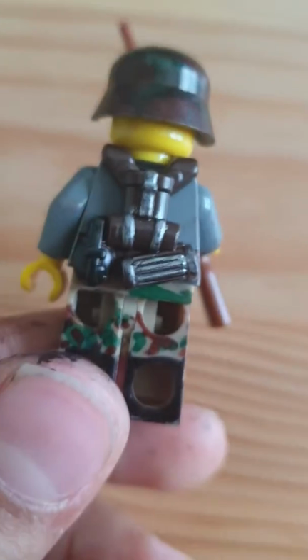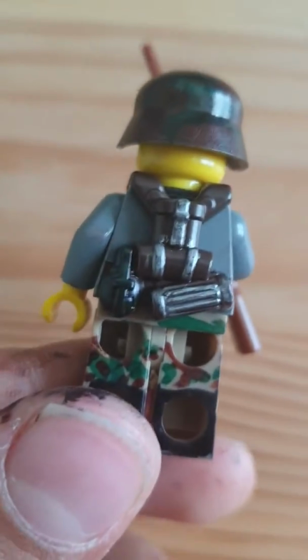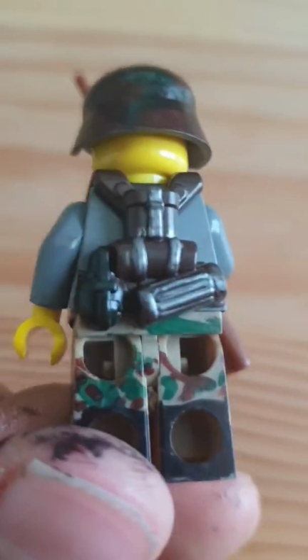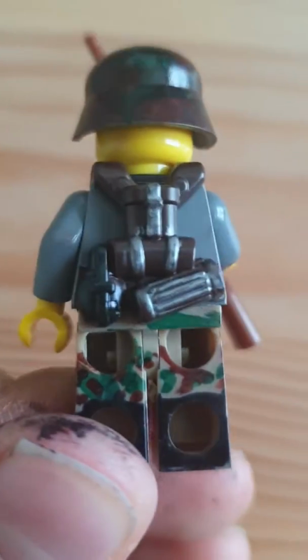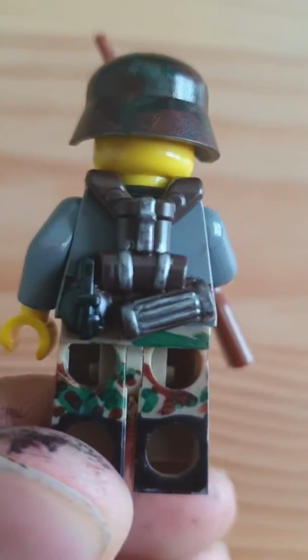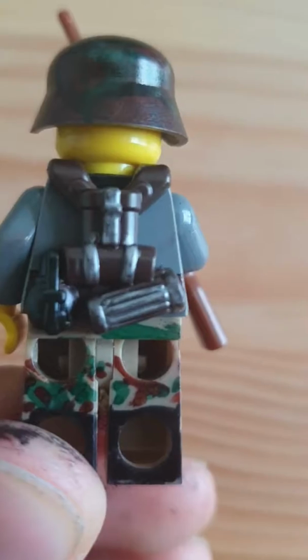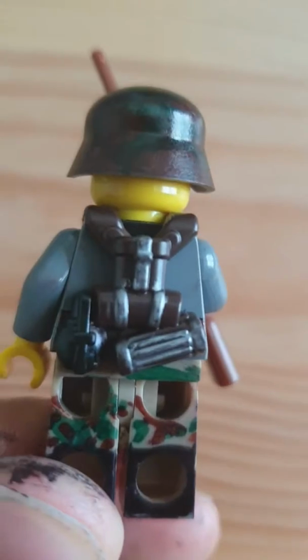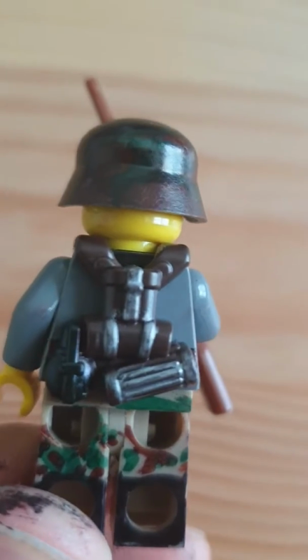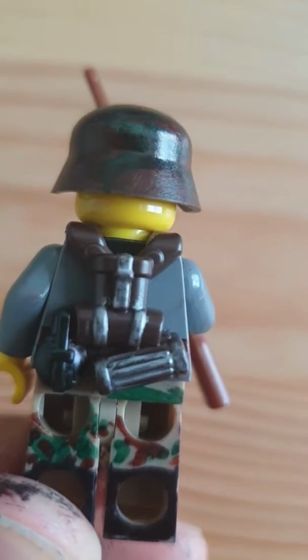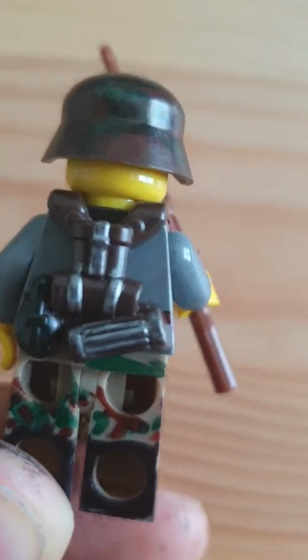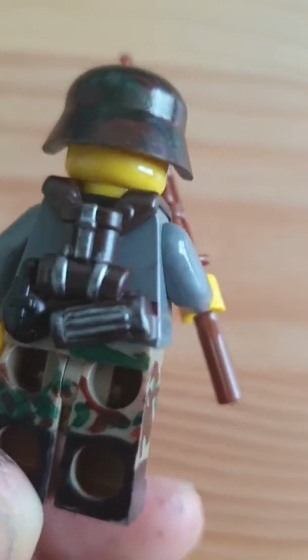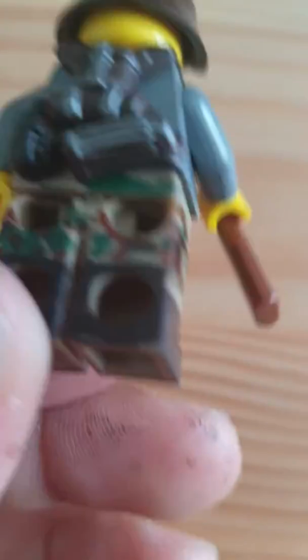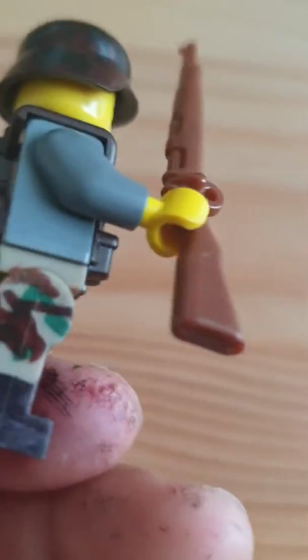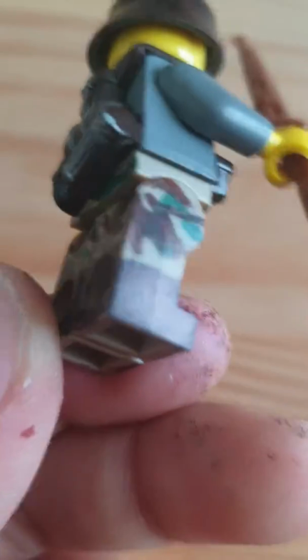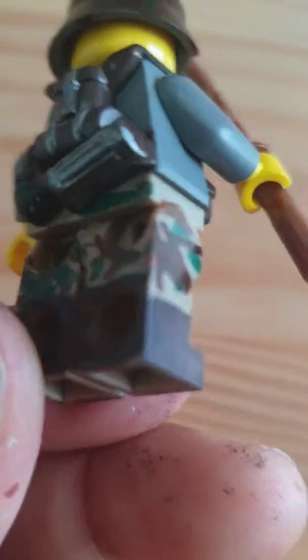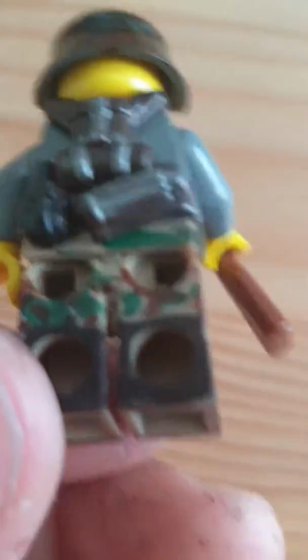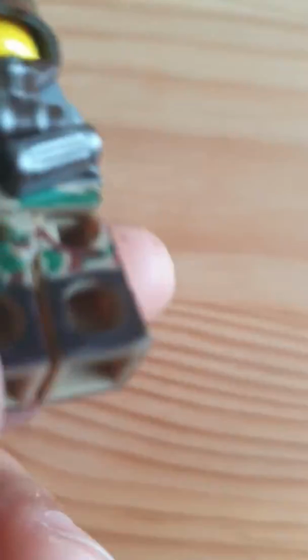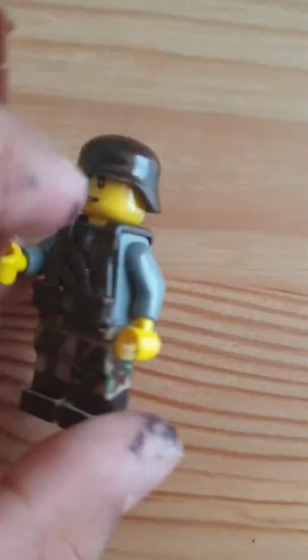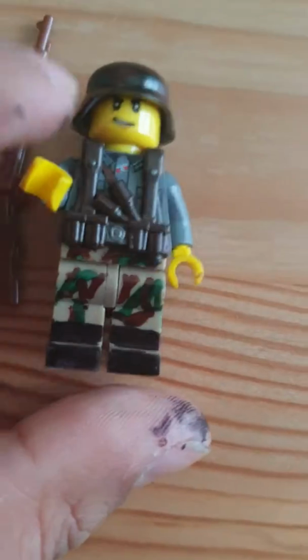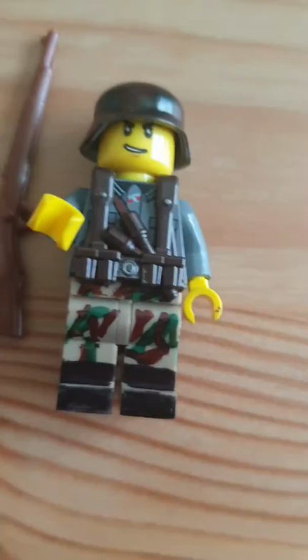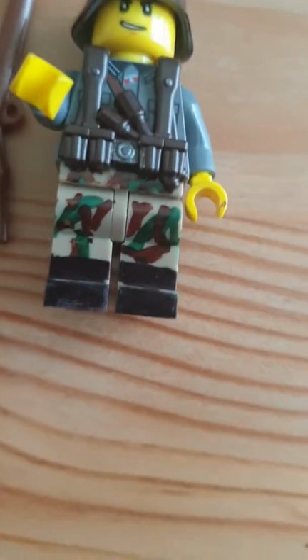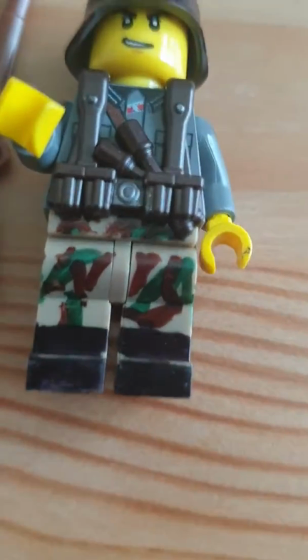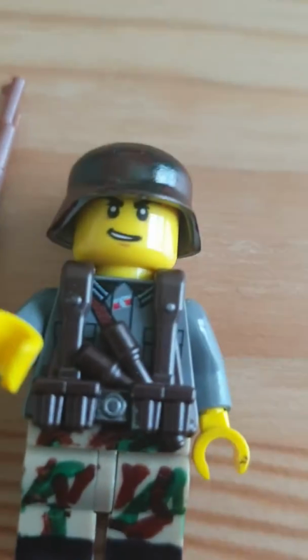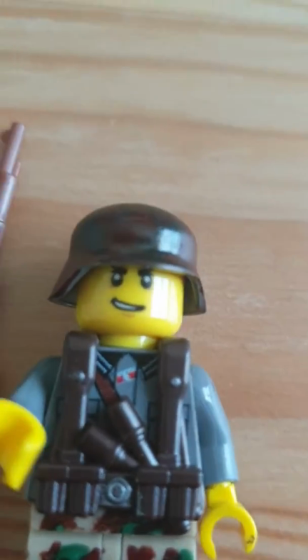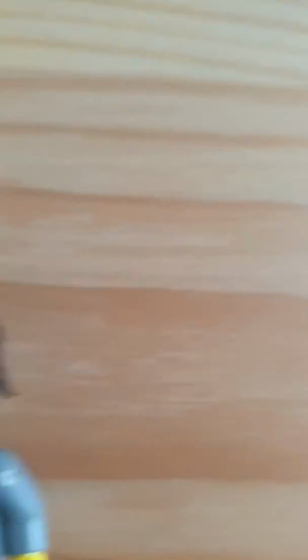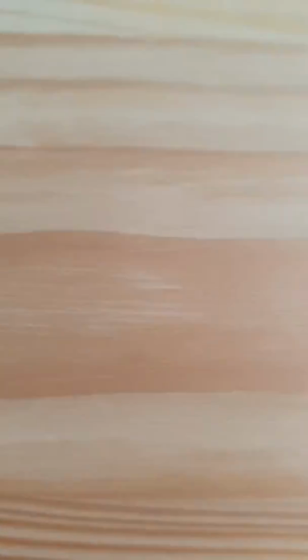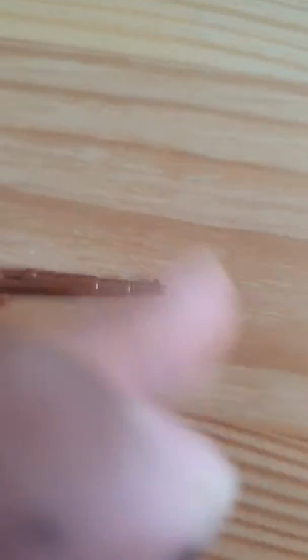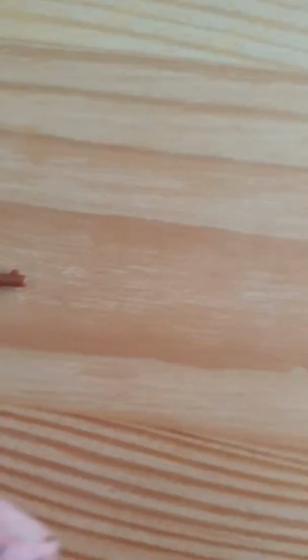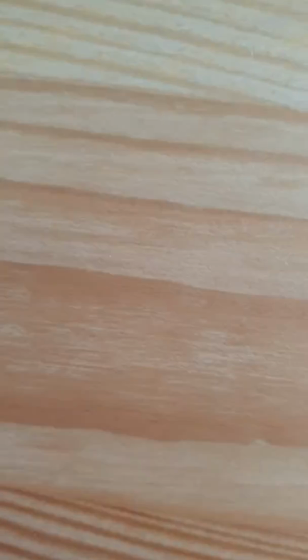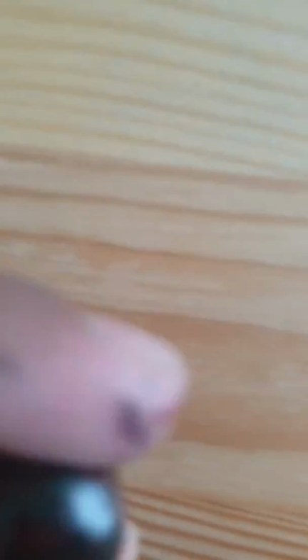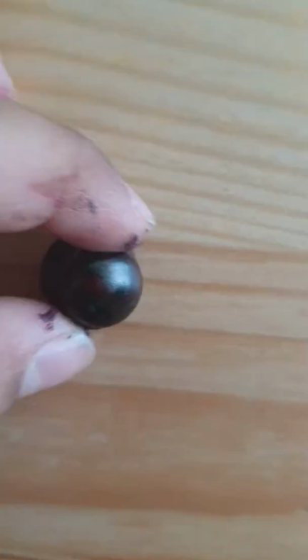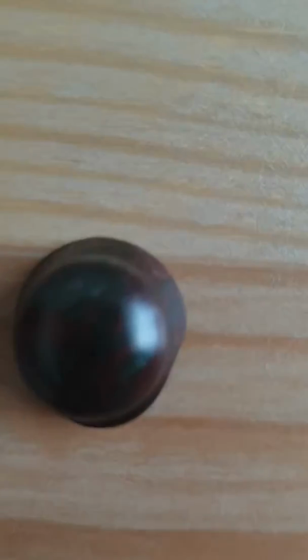So here's the back design. I also made his legs and the boots, right there. And I also did his helmet, right here.